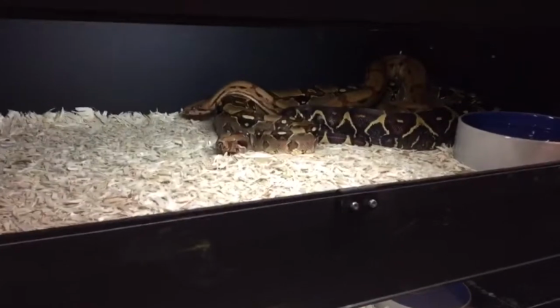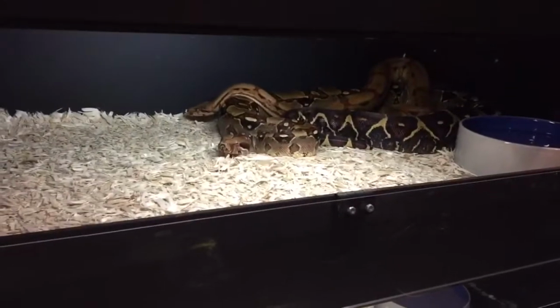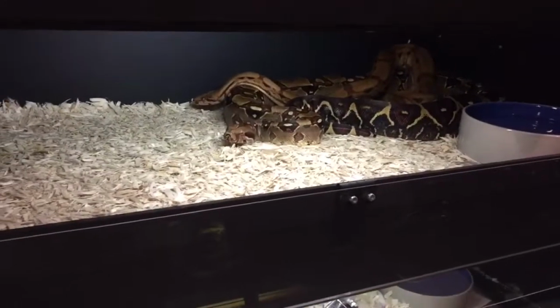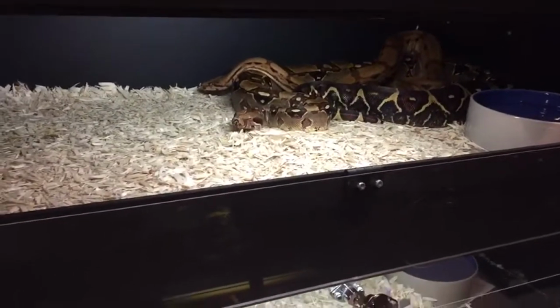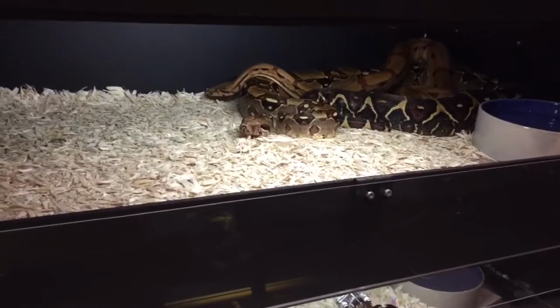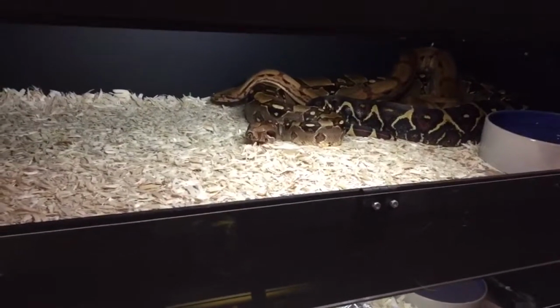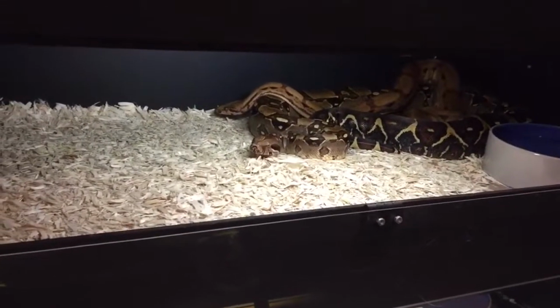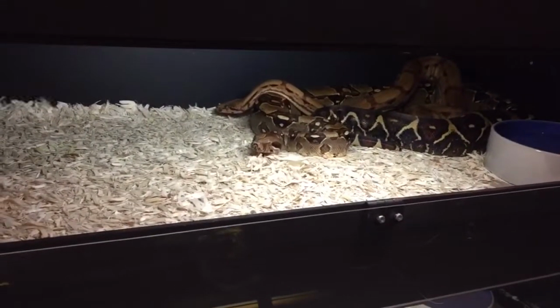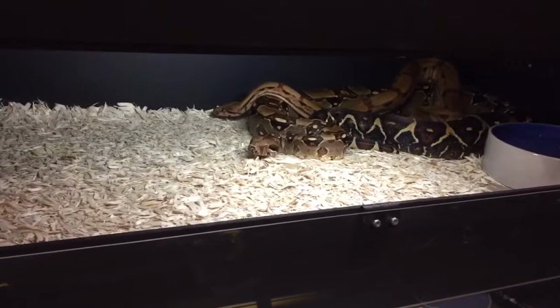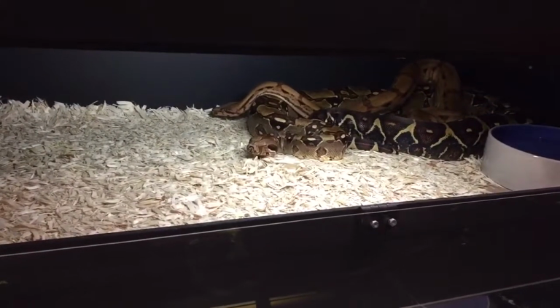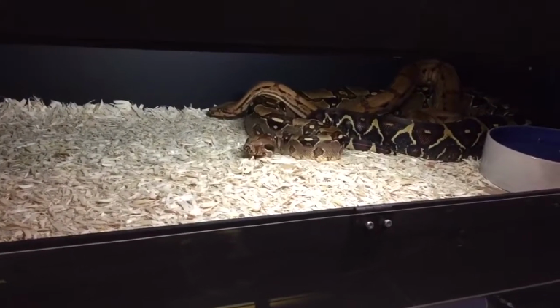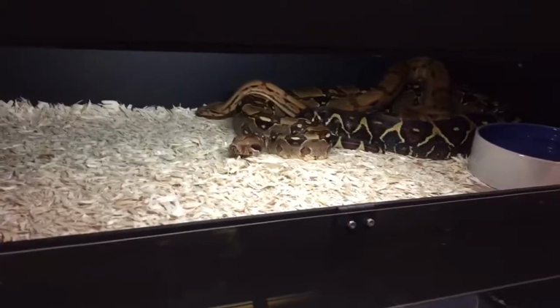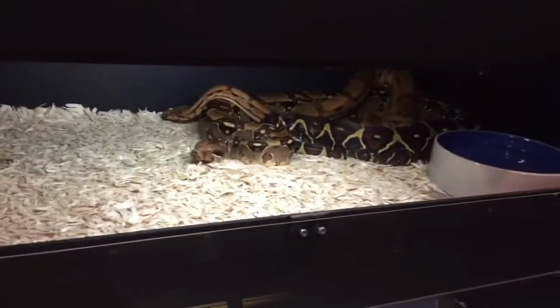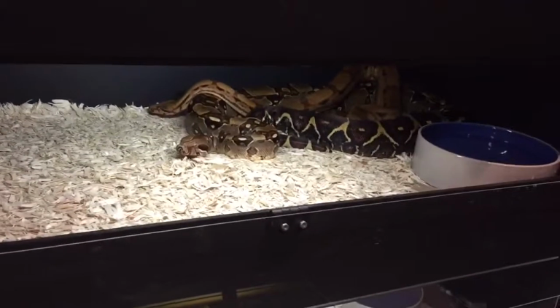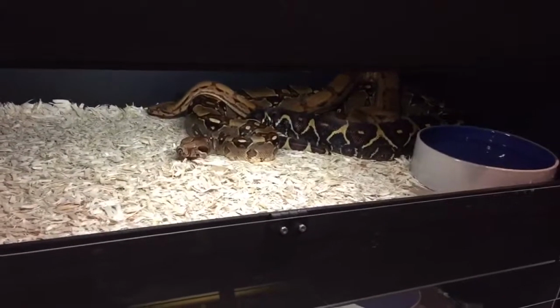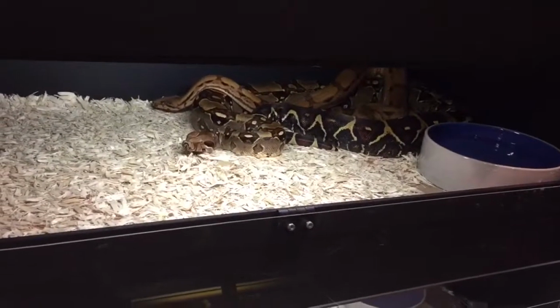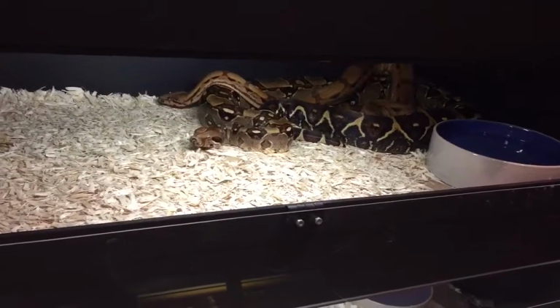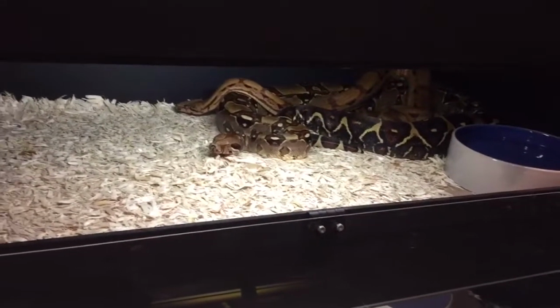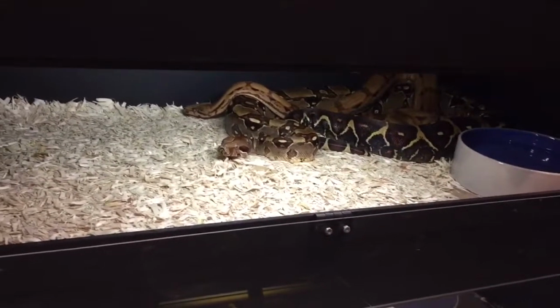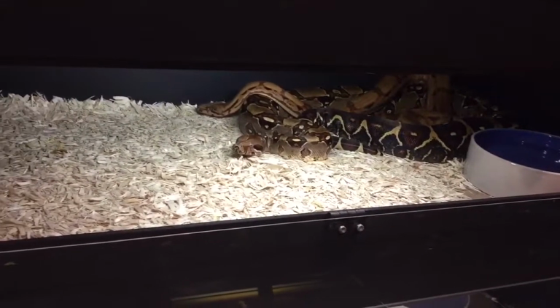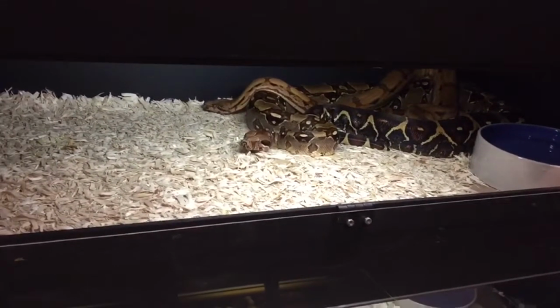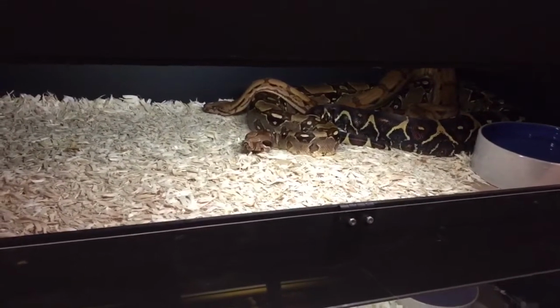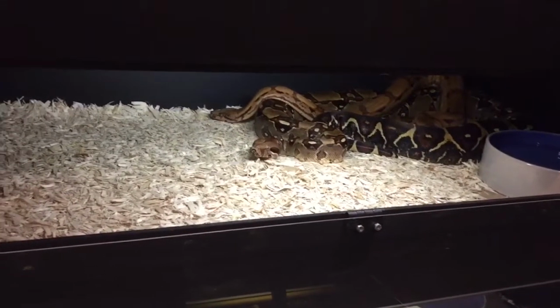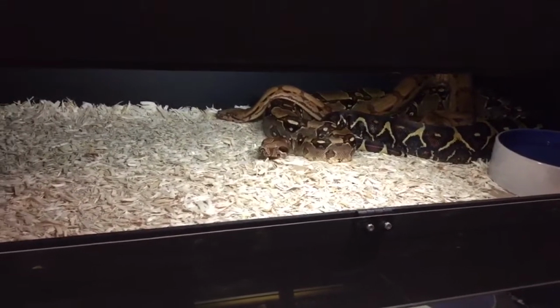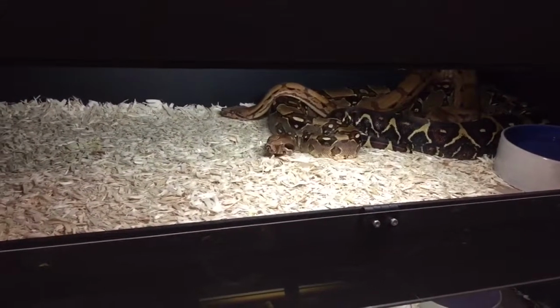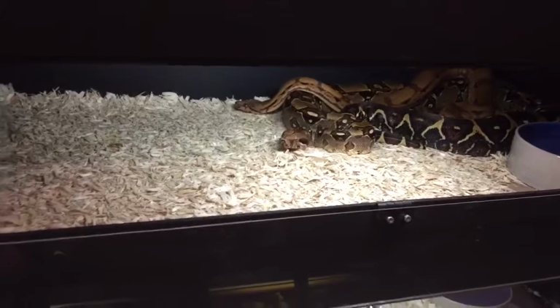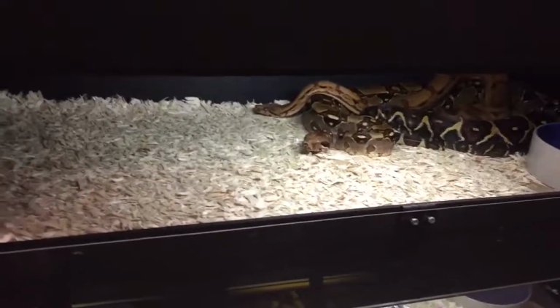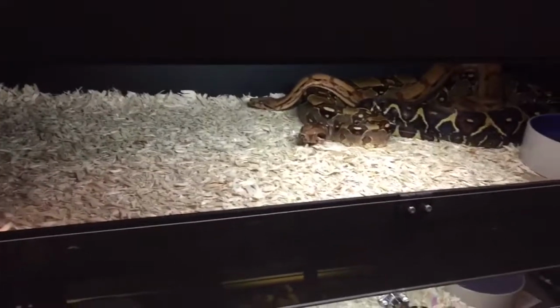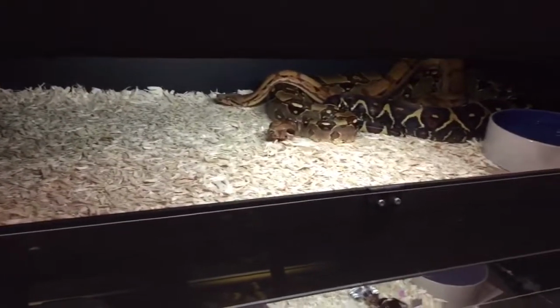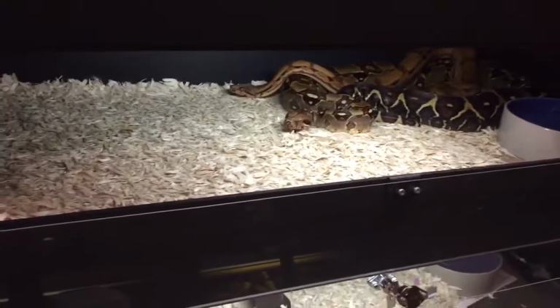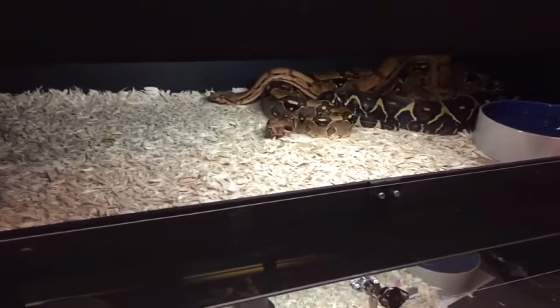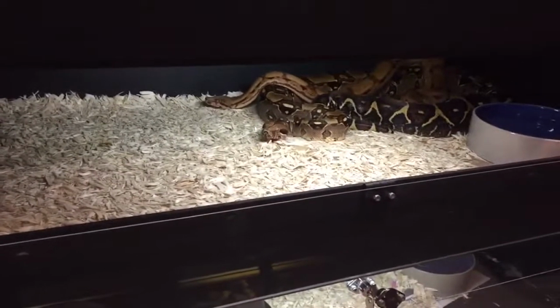Whoever is breeding this season, I wish all of you the best of luck, and hopefully I'll make some nice babies come 2017. Alright, talk to you guys soon, bye.